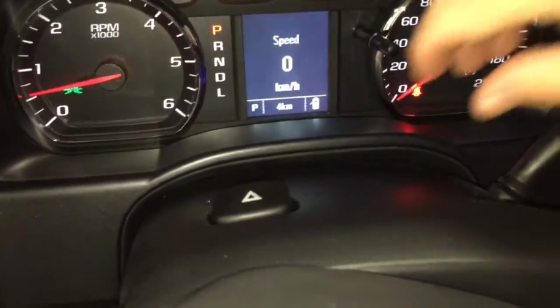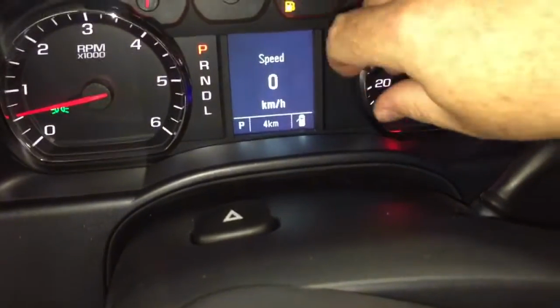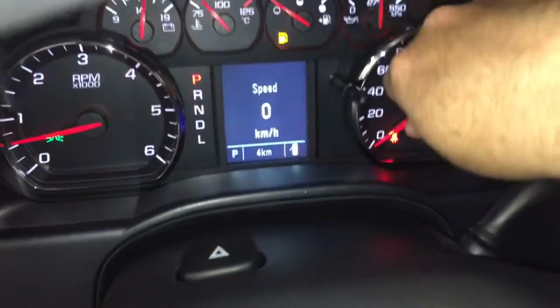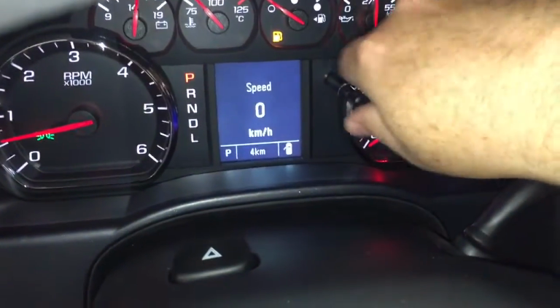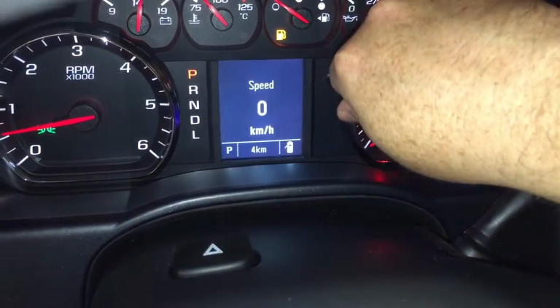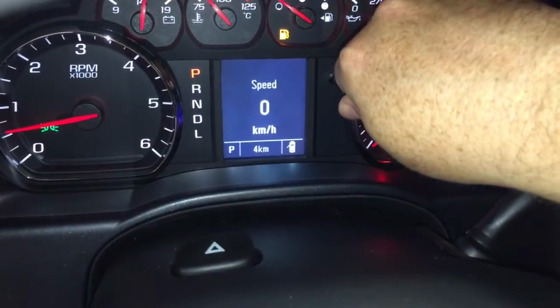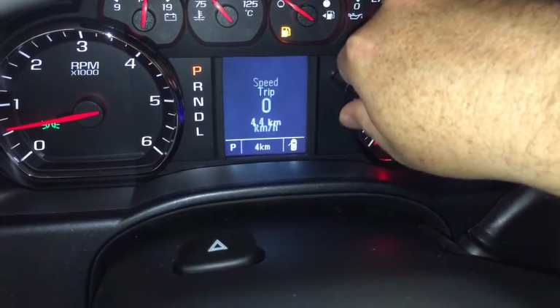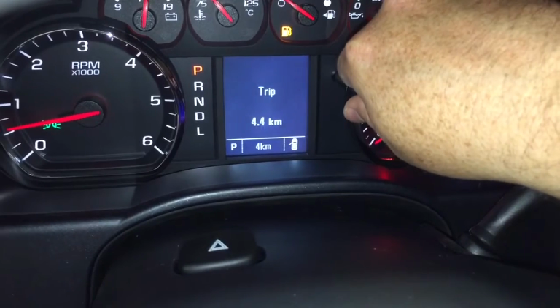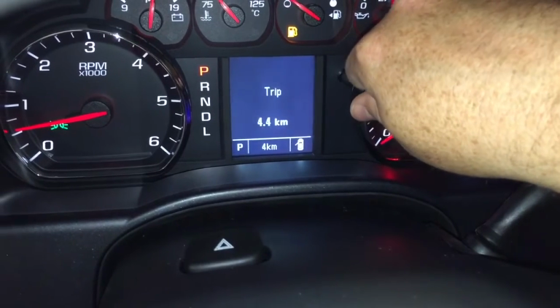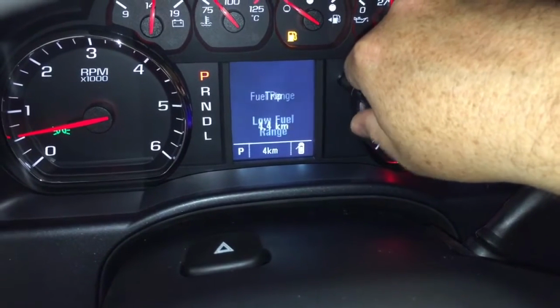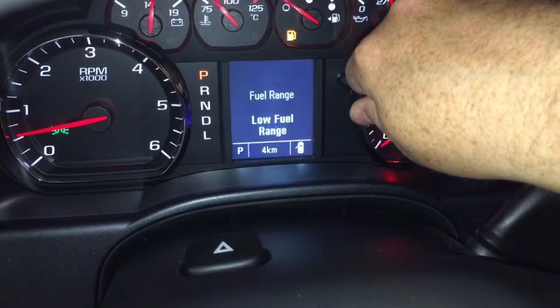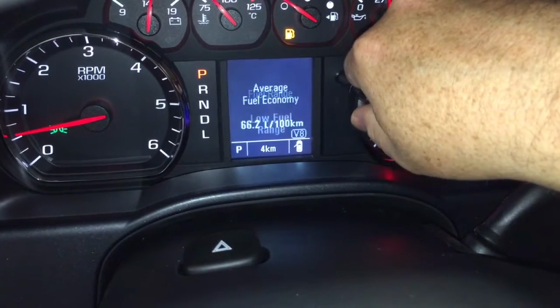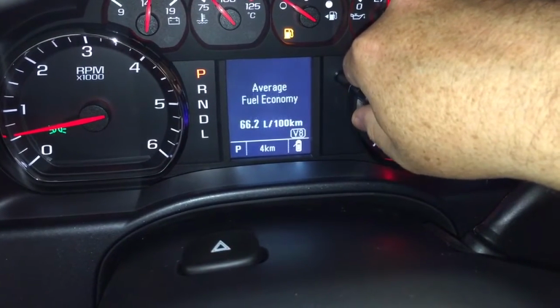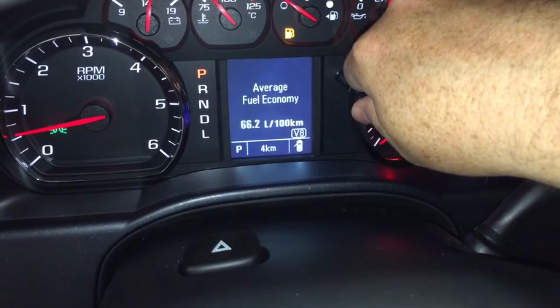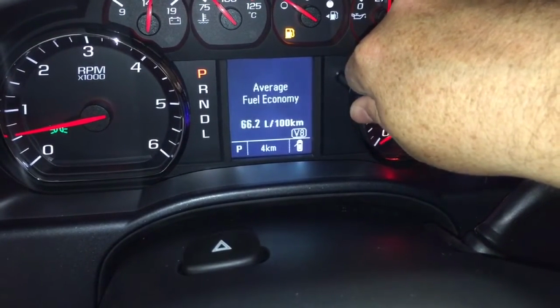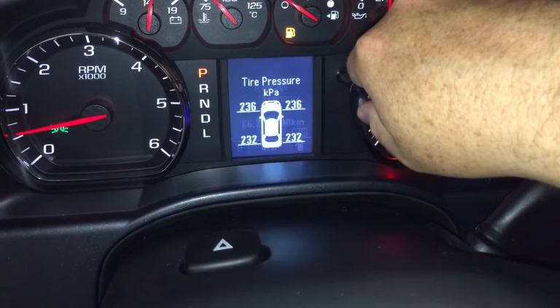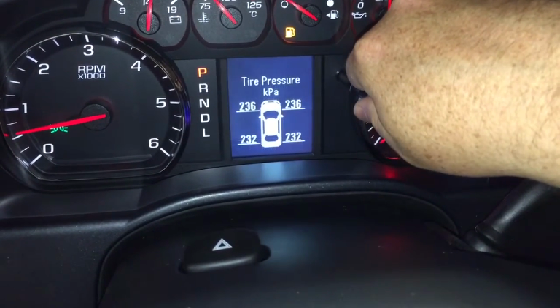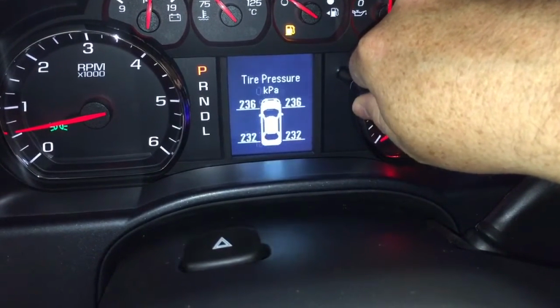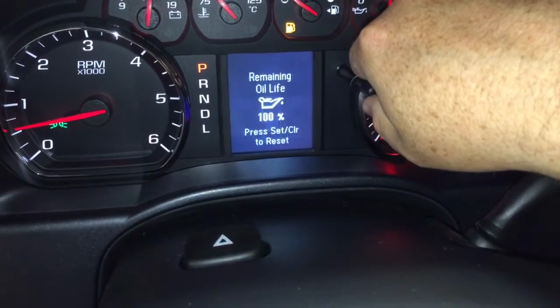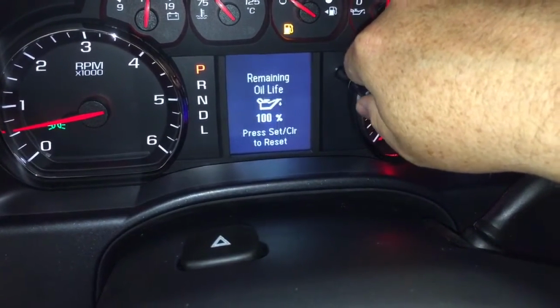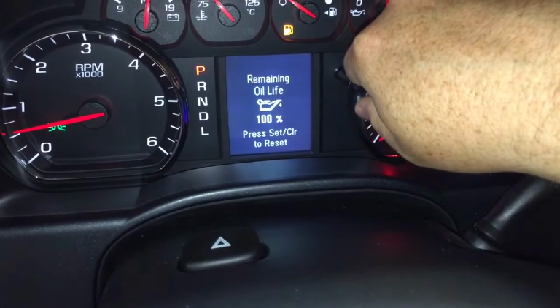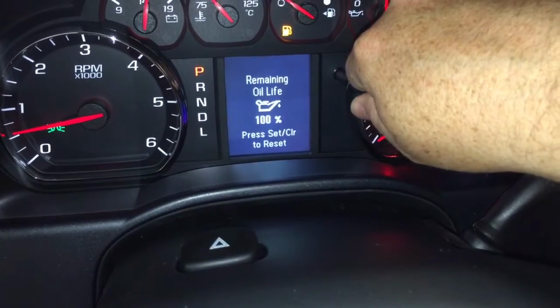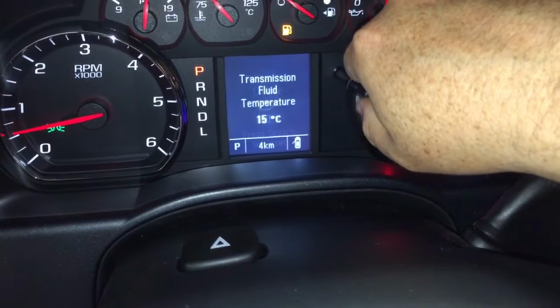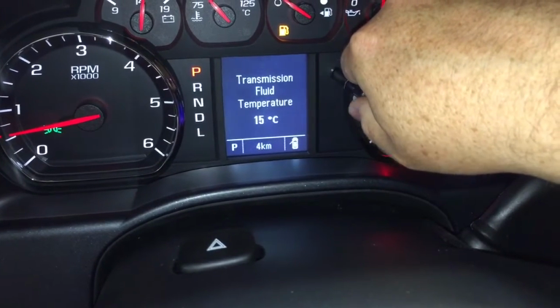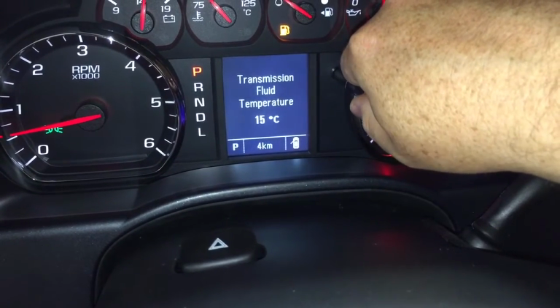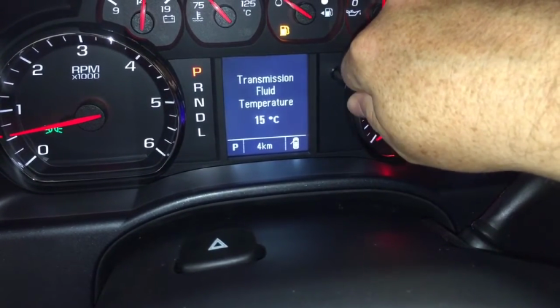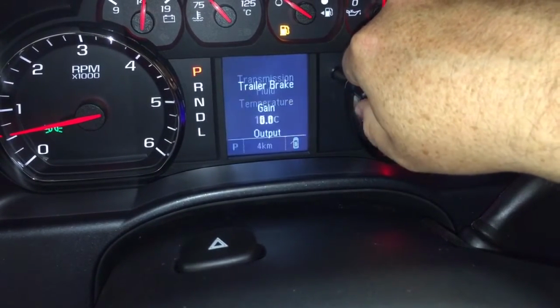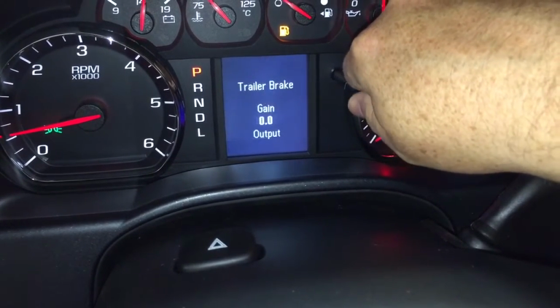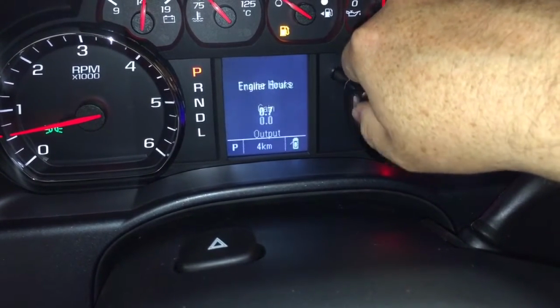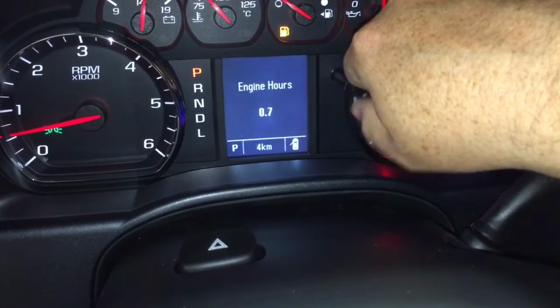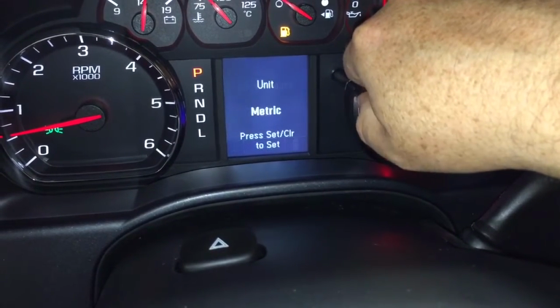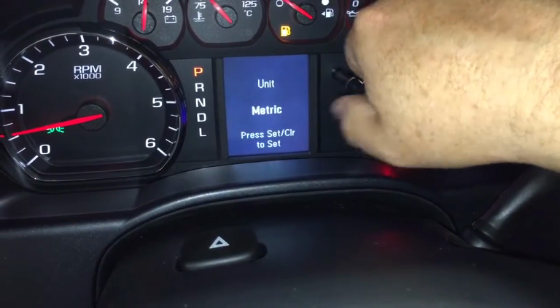The driver information center — grab this little wheel and scroll through — you'll see trip computers, fuel range remaining, average fuel economy, tire pressure monitor, and oil life remaining, as well as some temperature gauges.